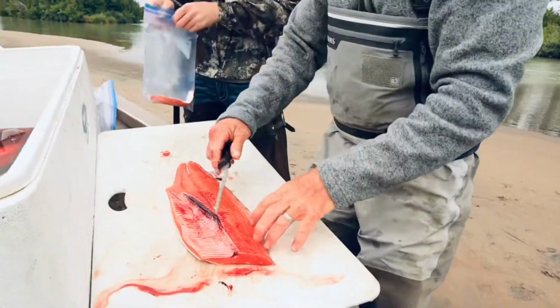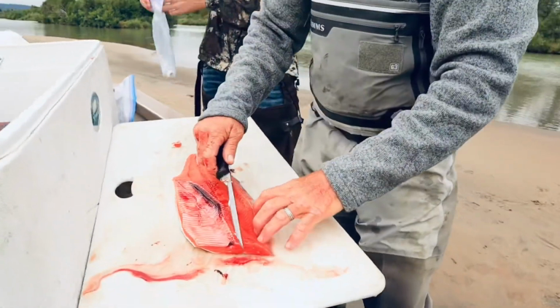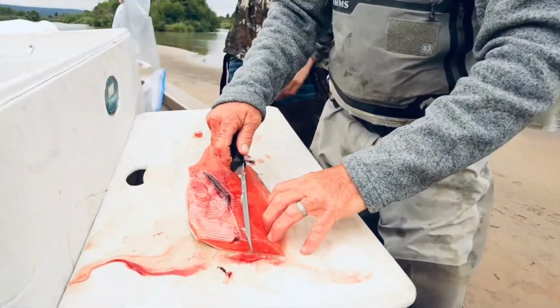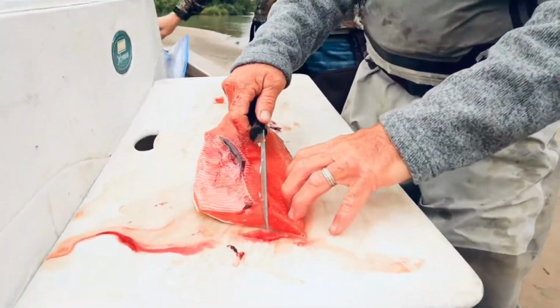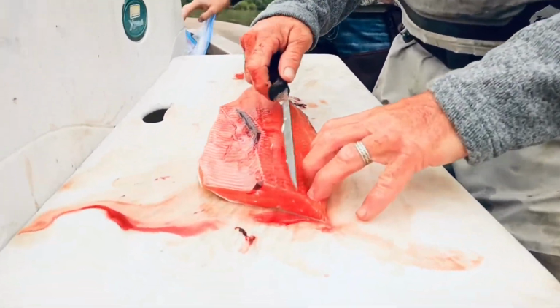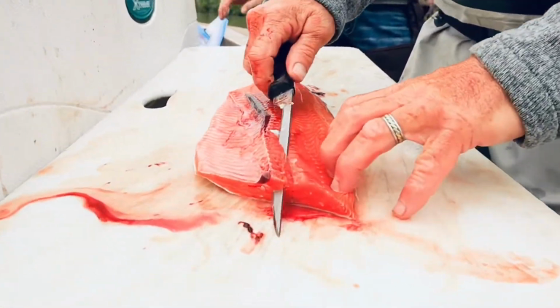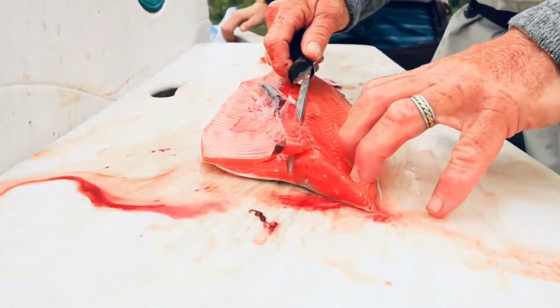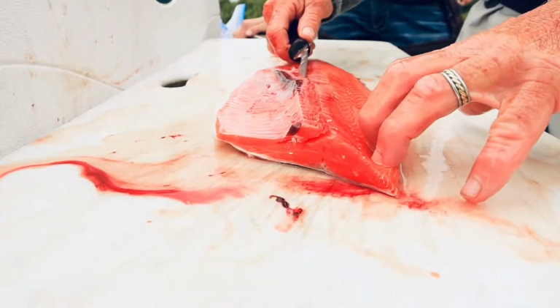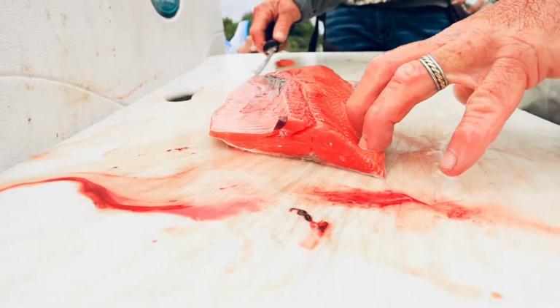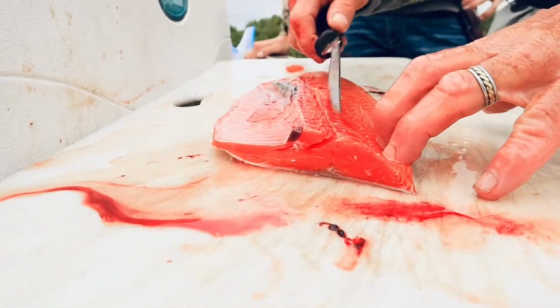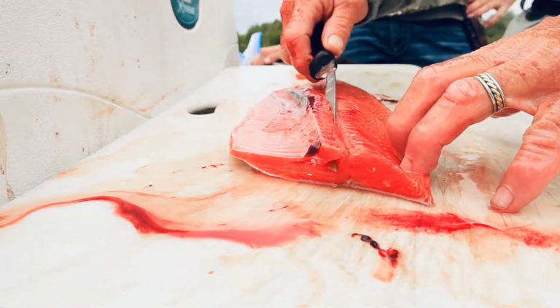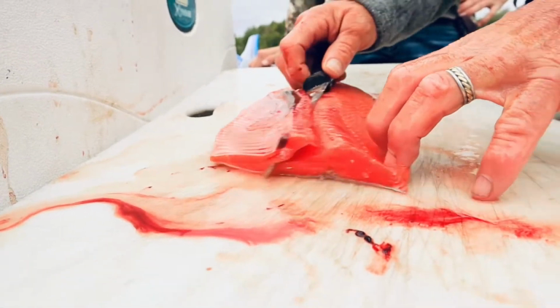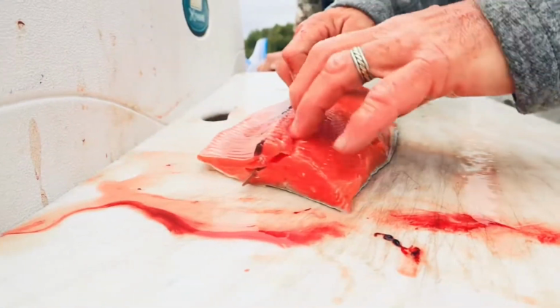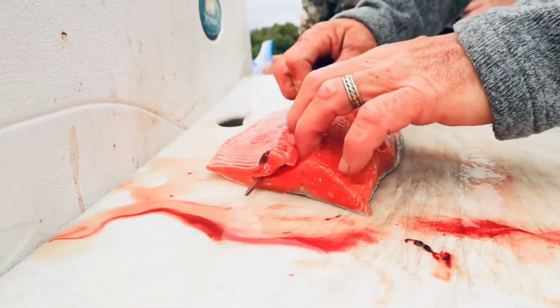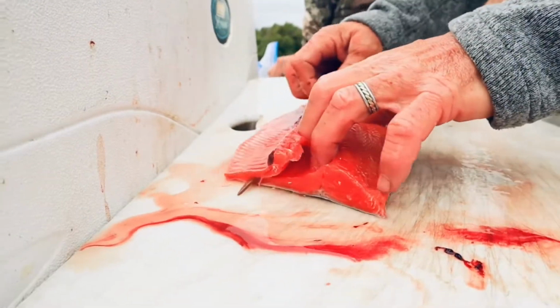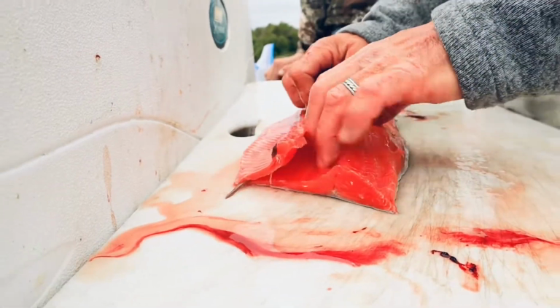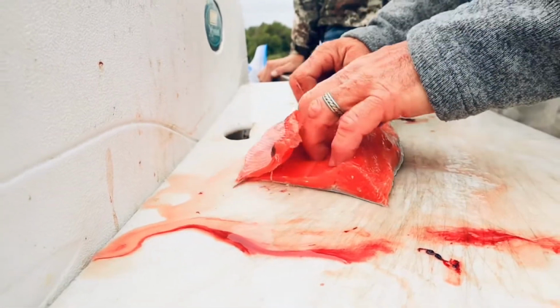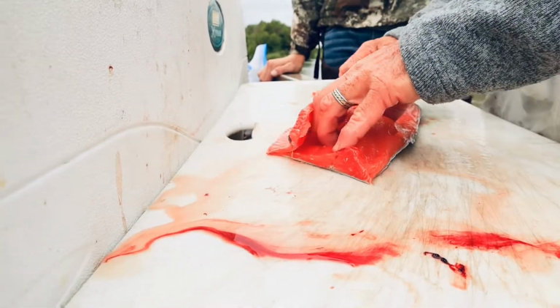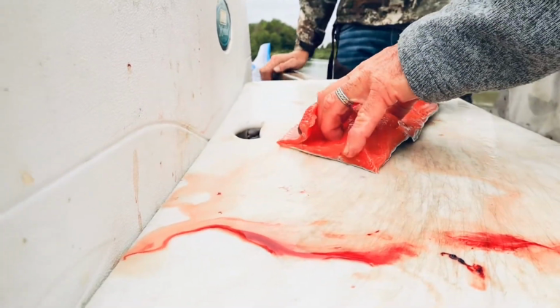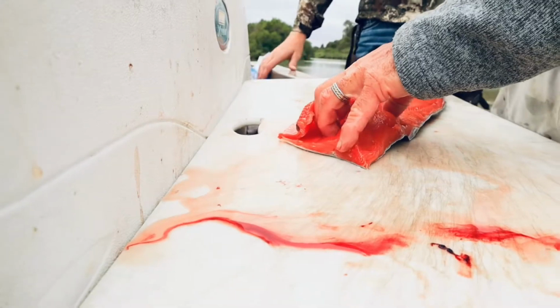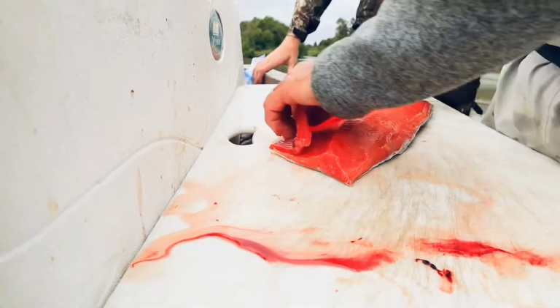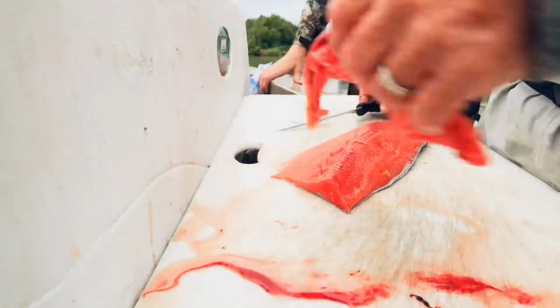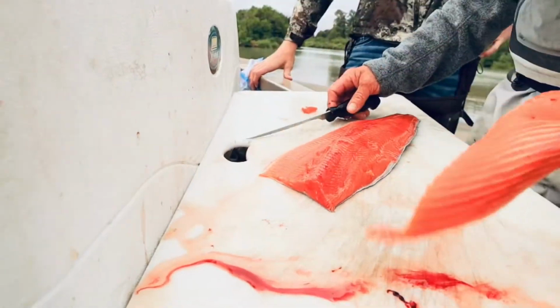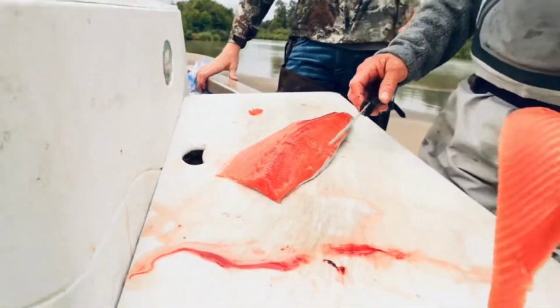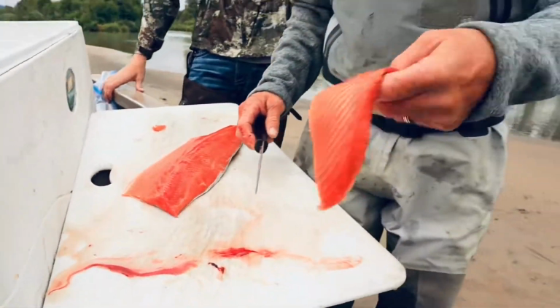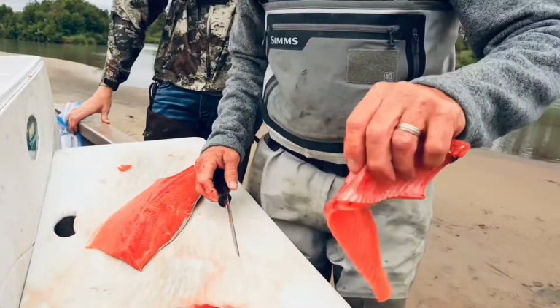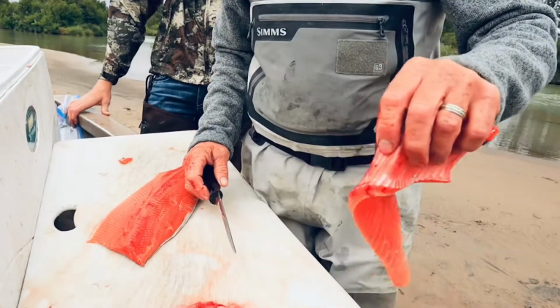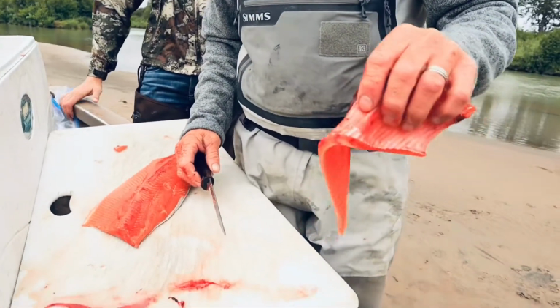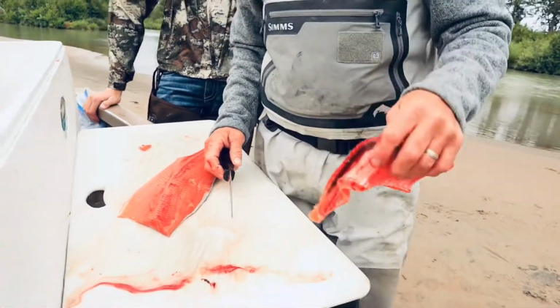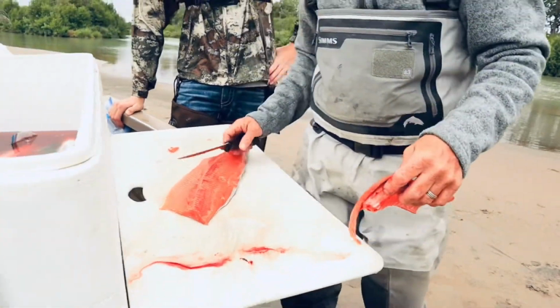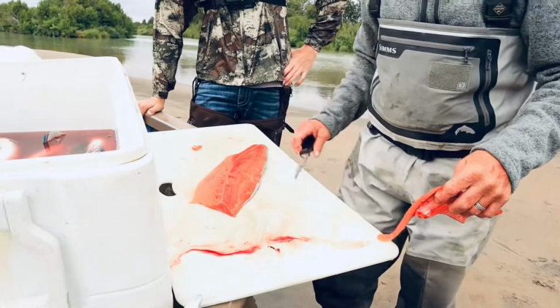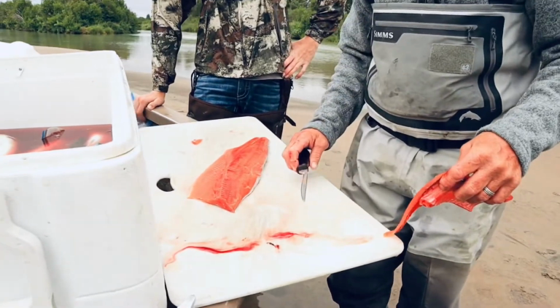Then just taking out the rib cage — I'm just going to run right through it and sweep through that. So you have your rib cage out and then you have a nice fillet.